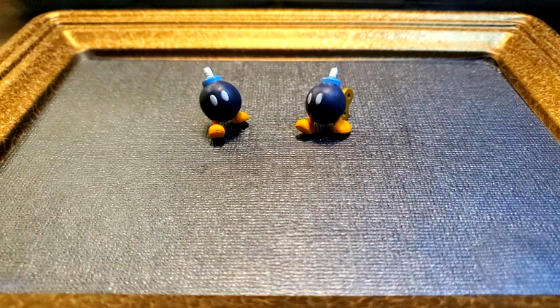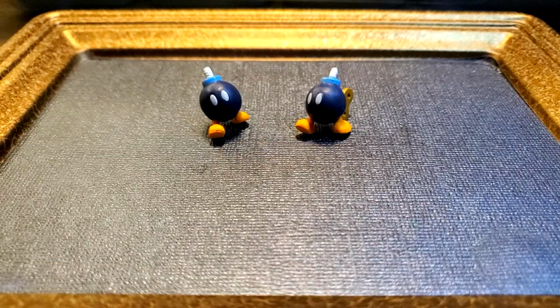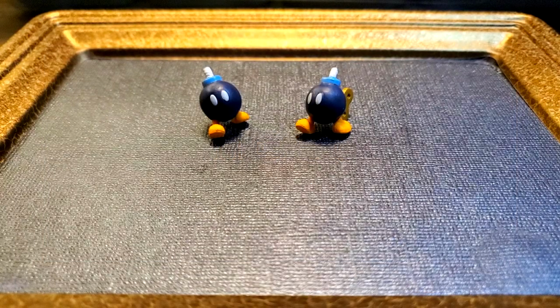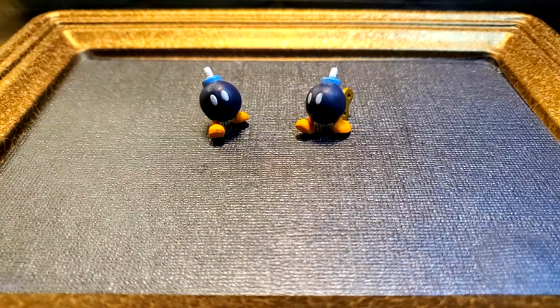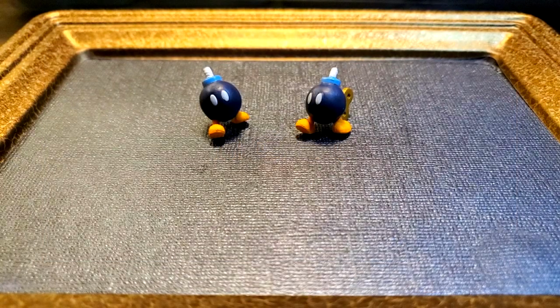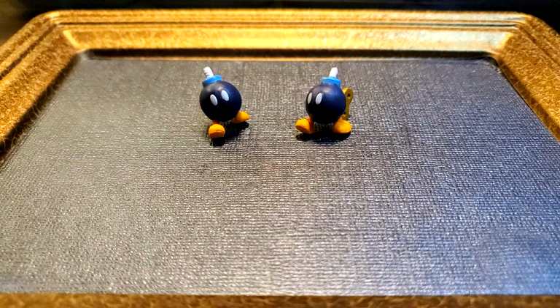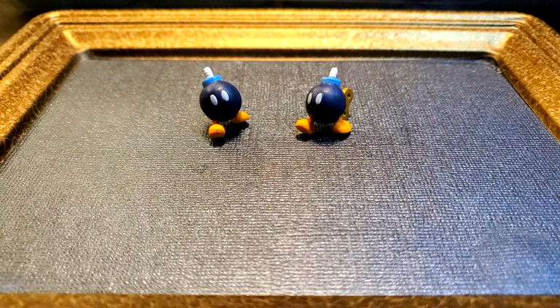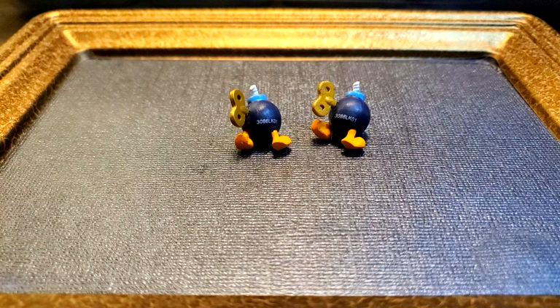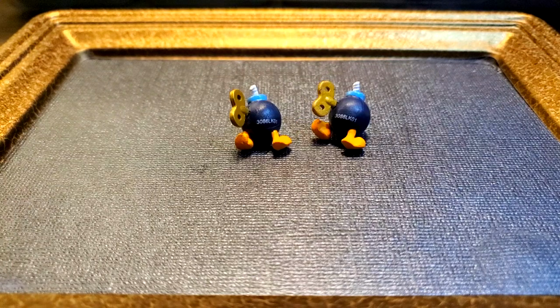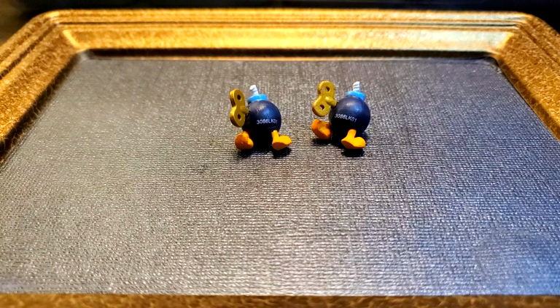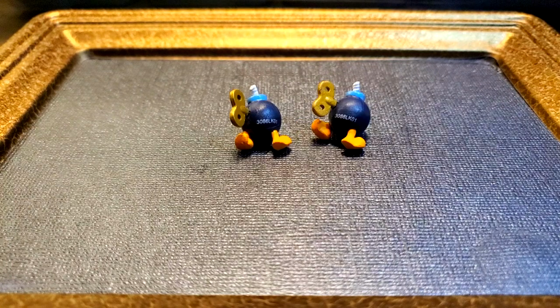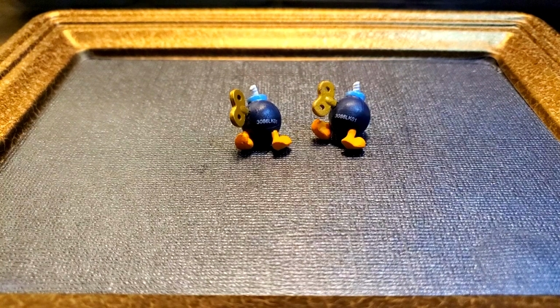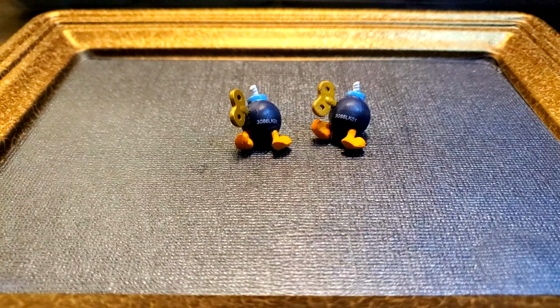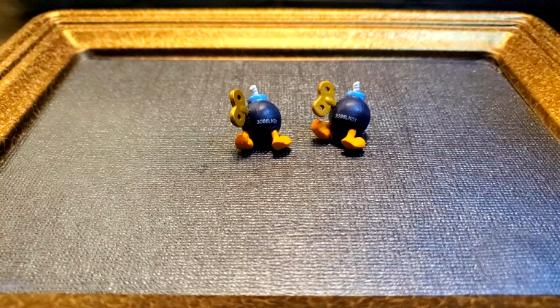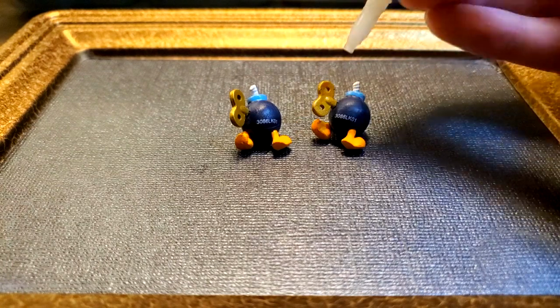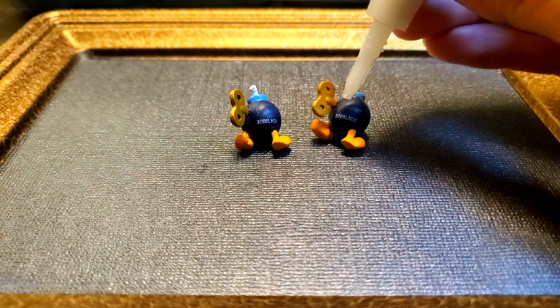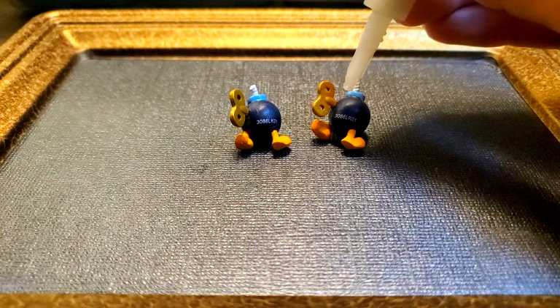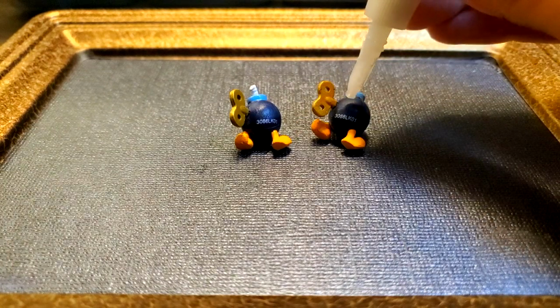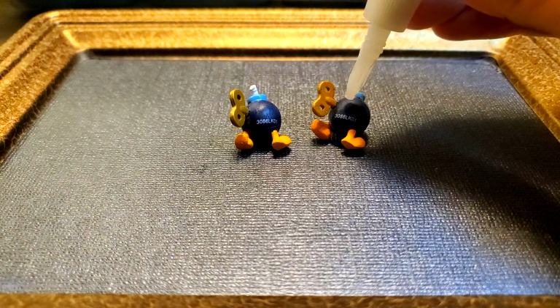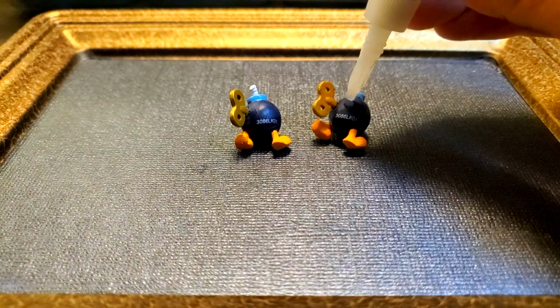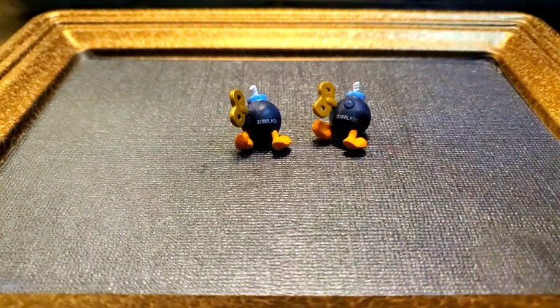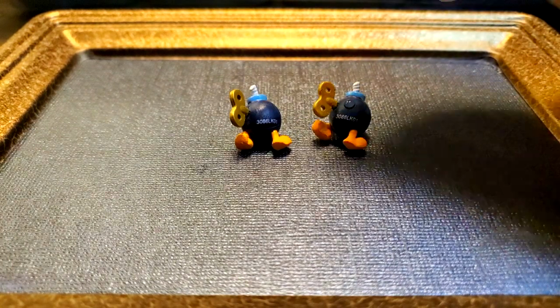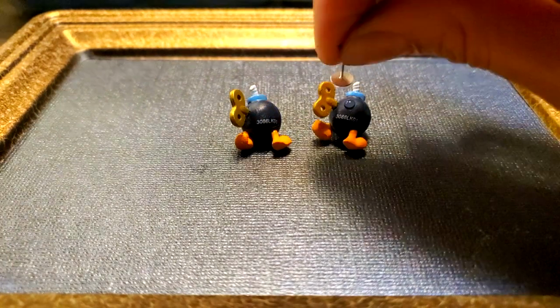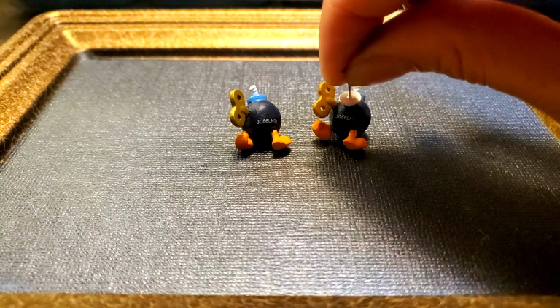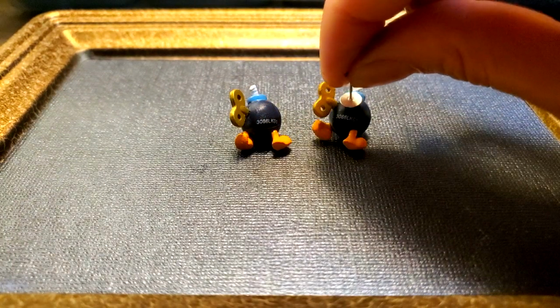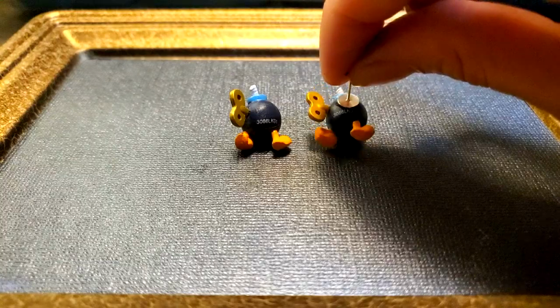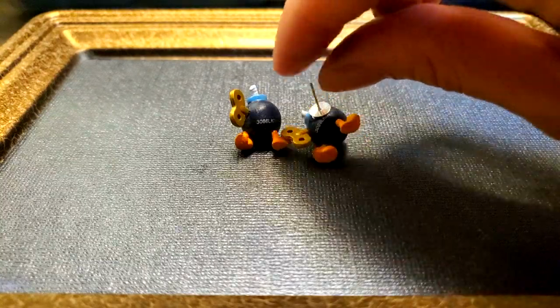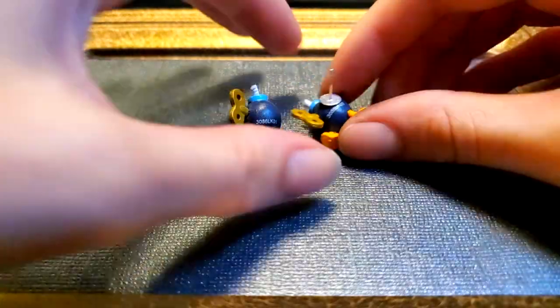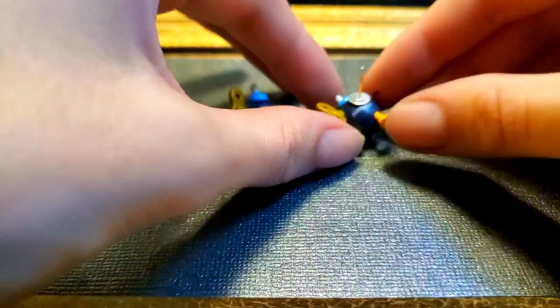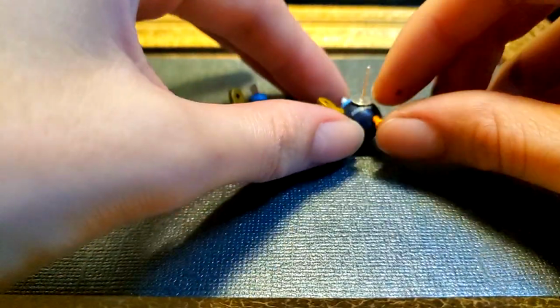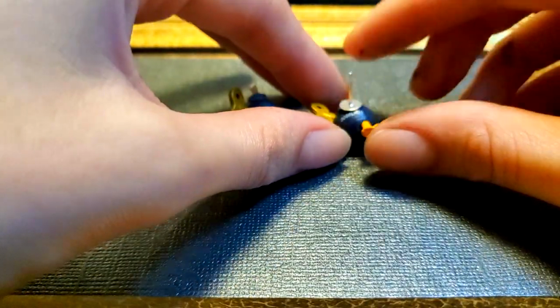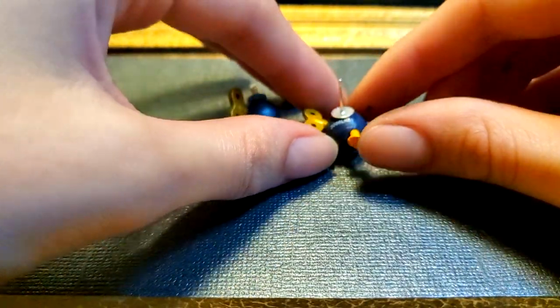I have these Bob-ombs from Super Mario that I got in a micro blind bag. I have so many of these little figures, and three Bob-ombs specifically, so now two of them get to live as earrings.